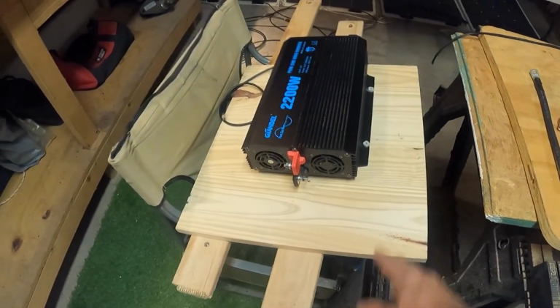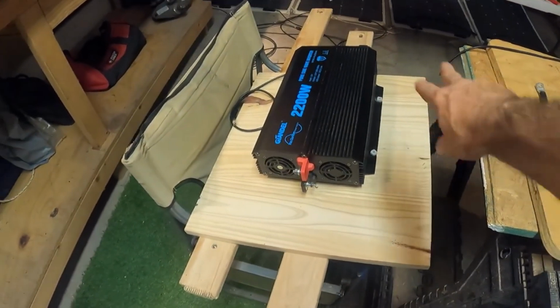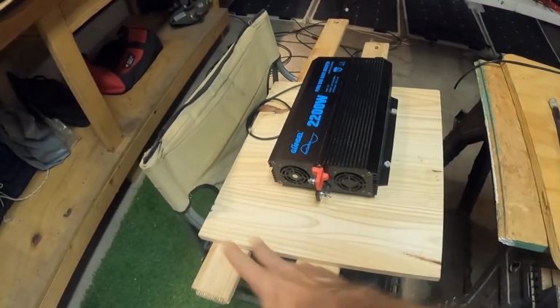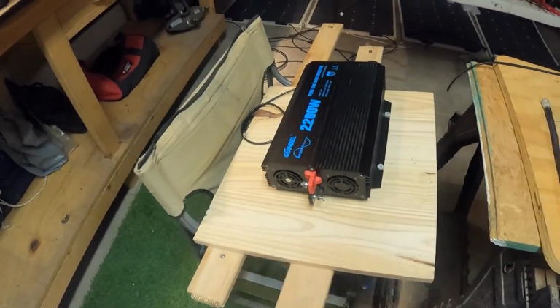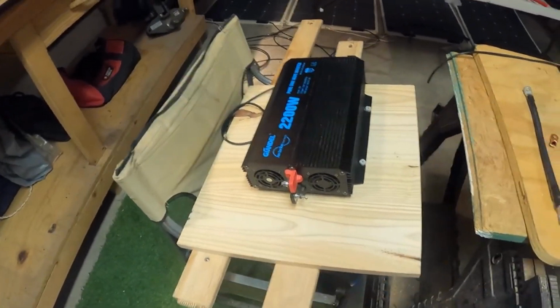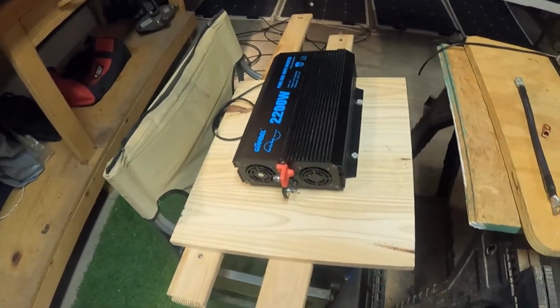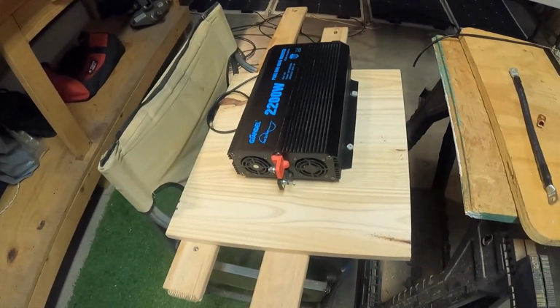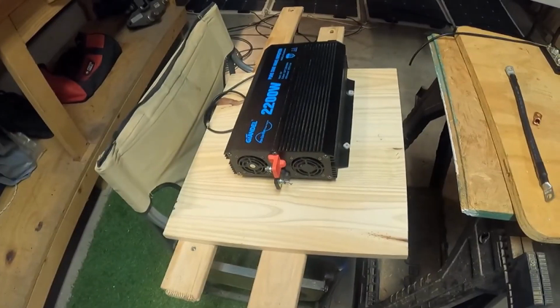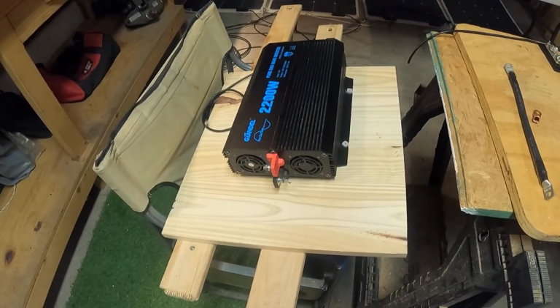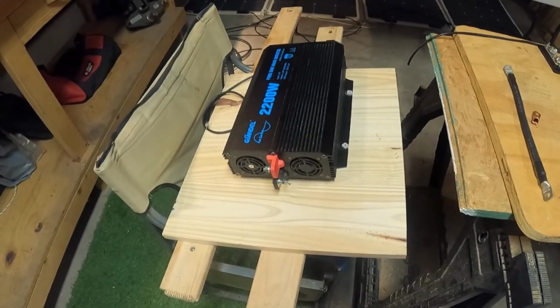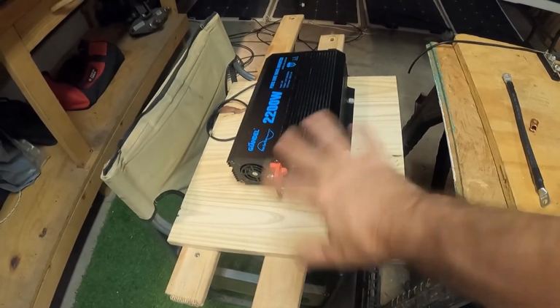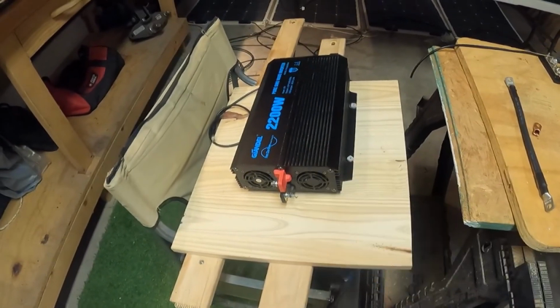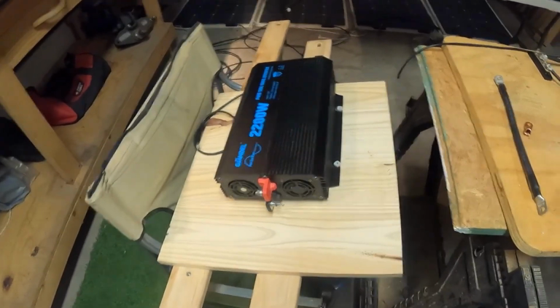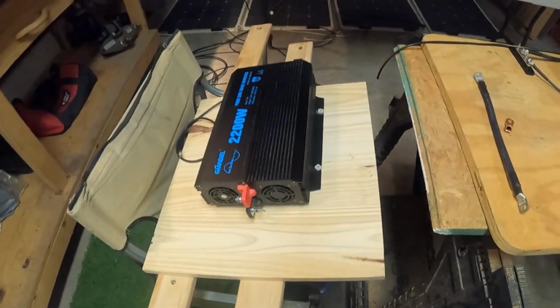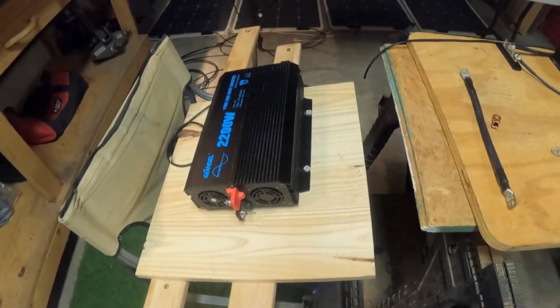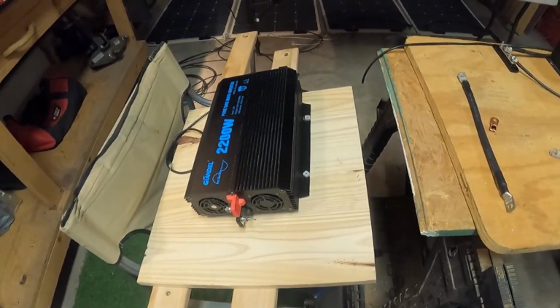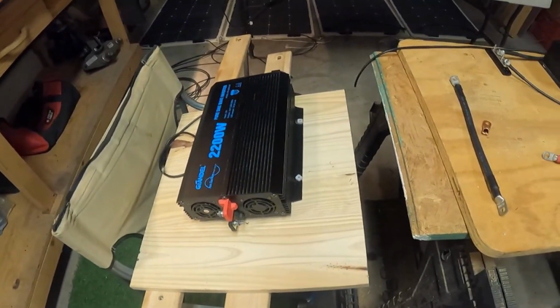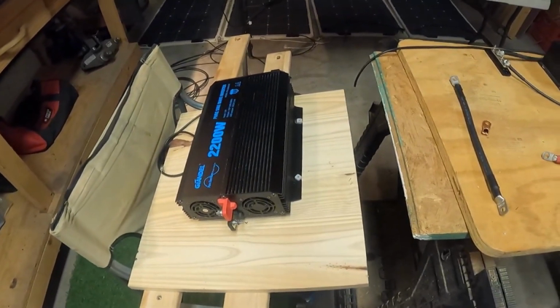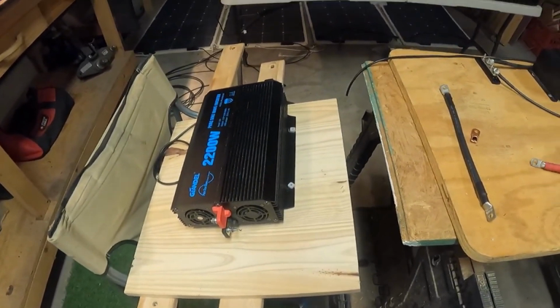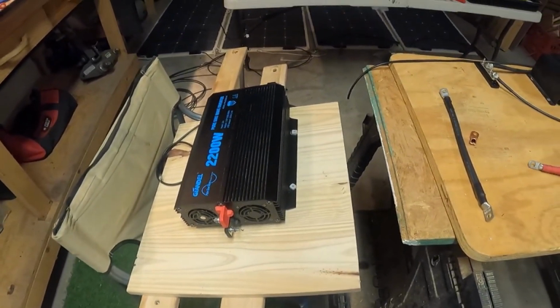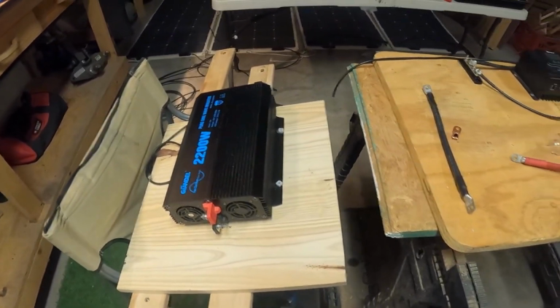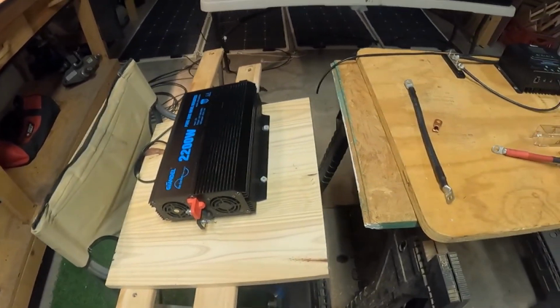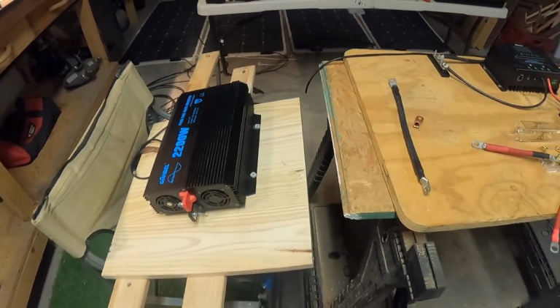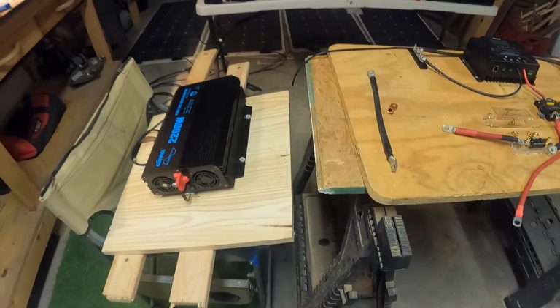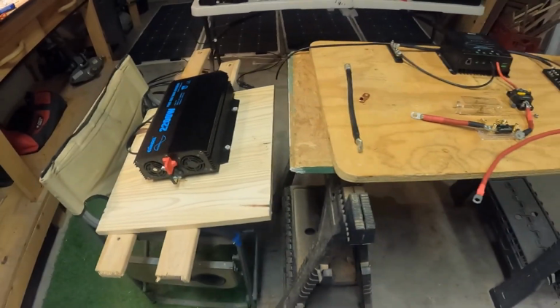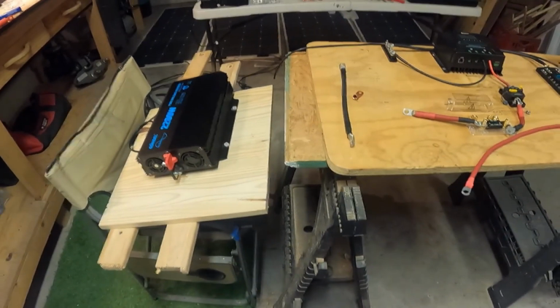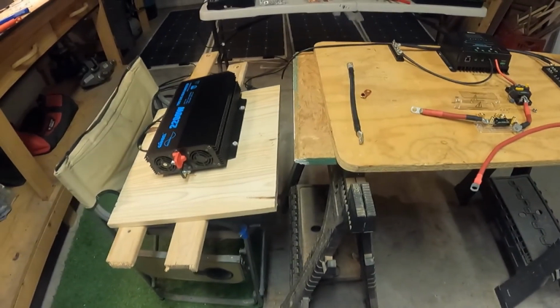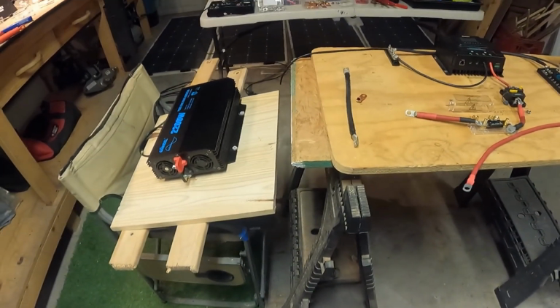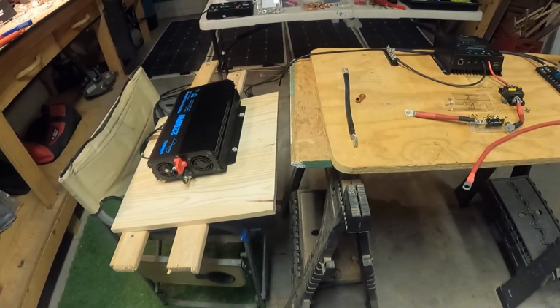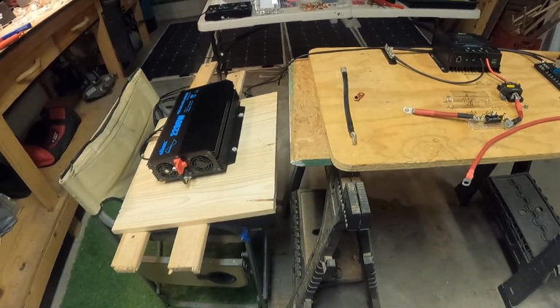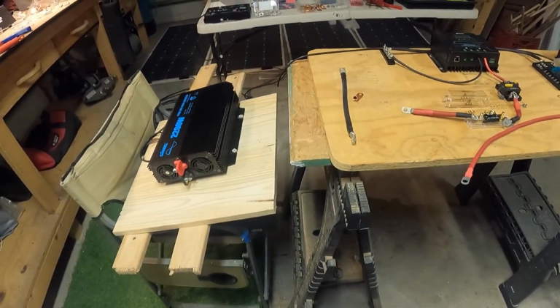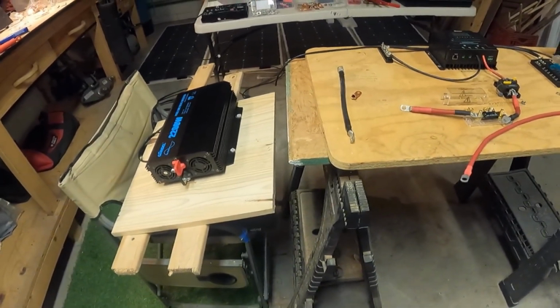I'm going to move my inverter off onto its own board. I might reshape that board a little bit. Once I get all this stuff in — I think everything's coming in on the fourth.